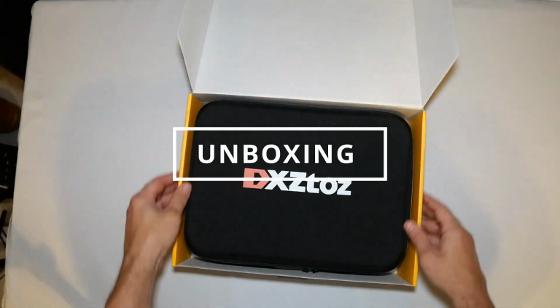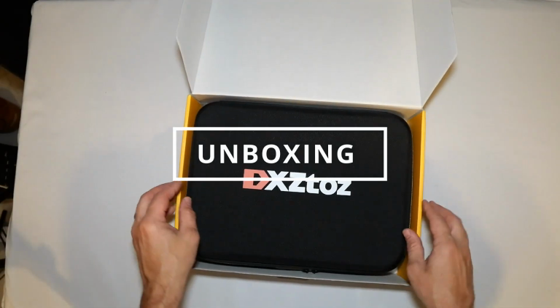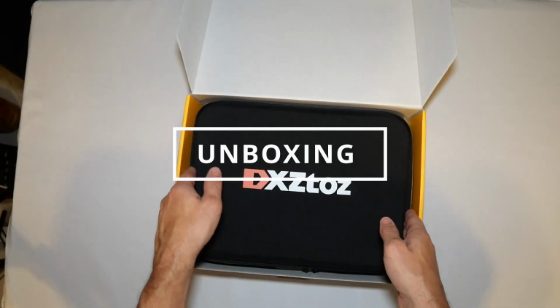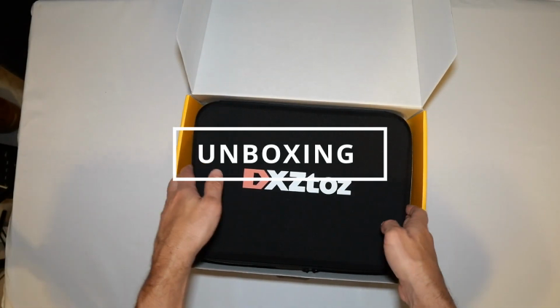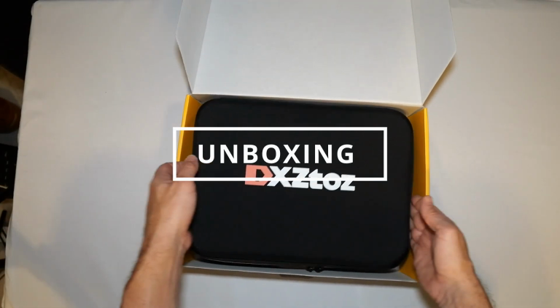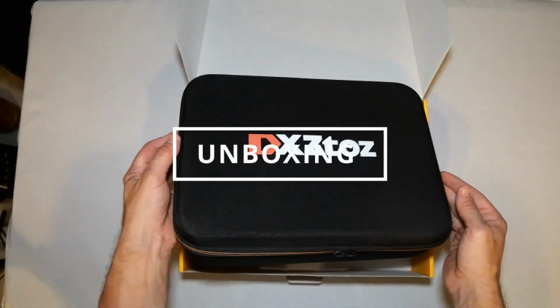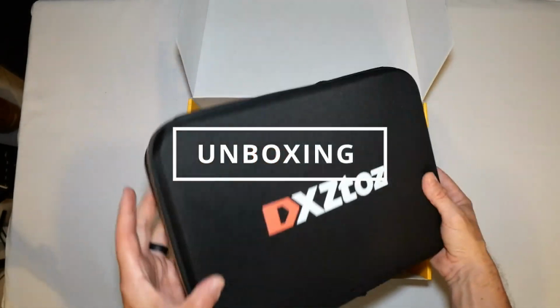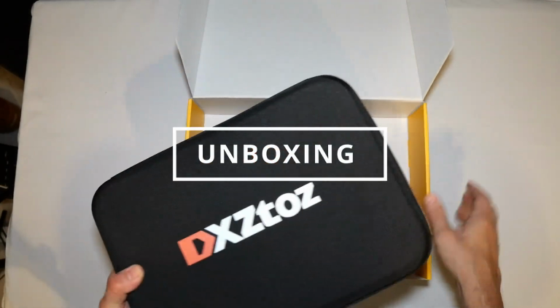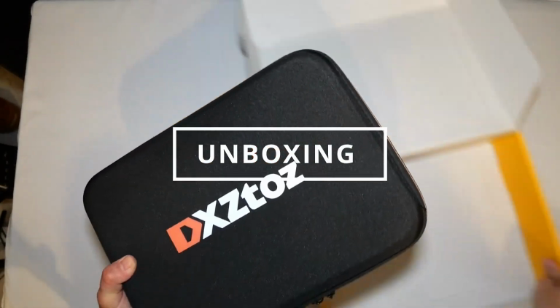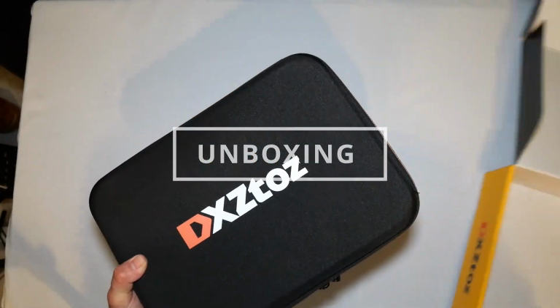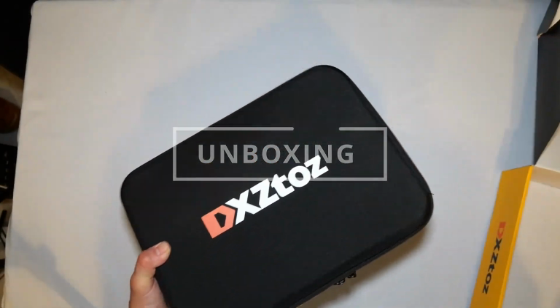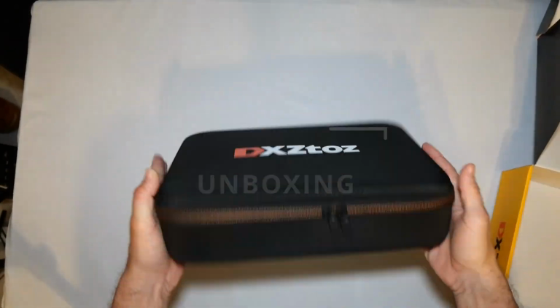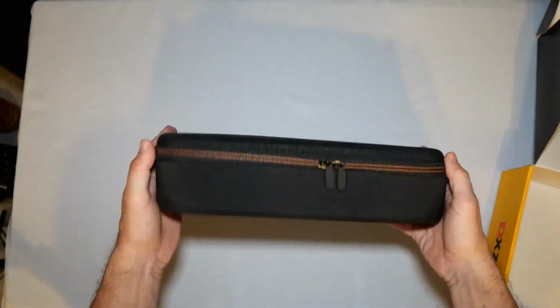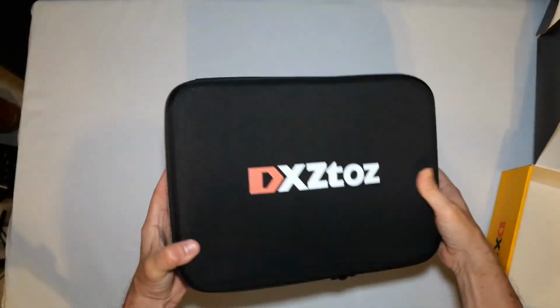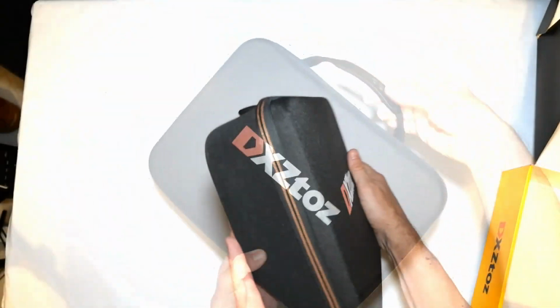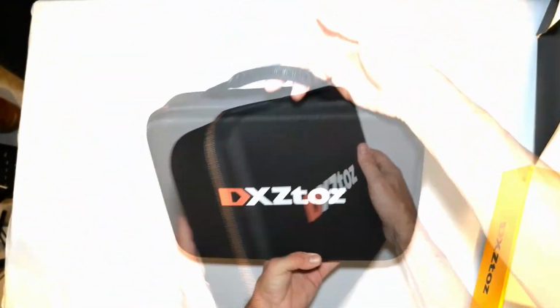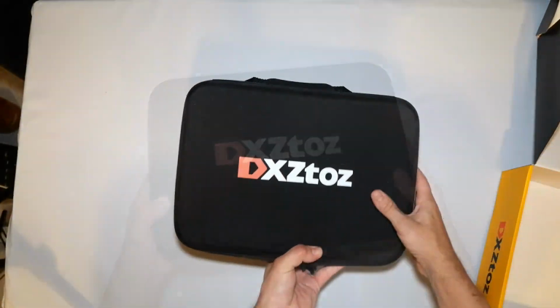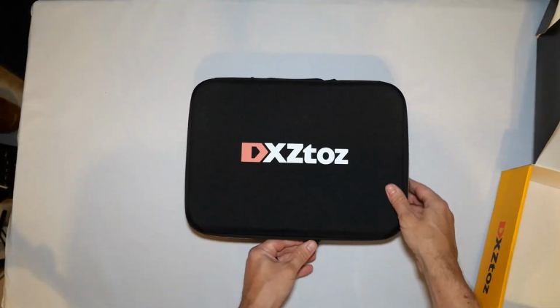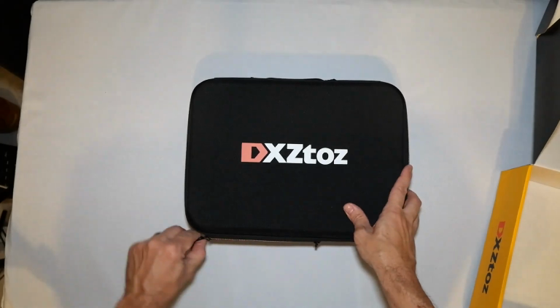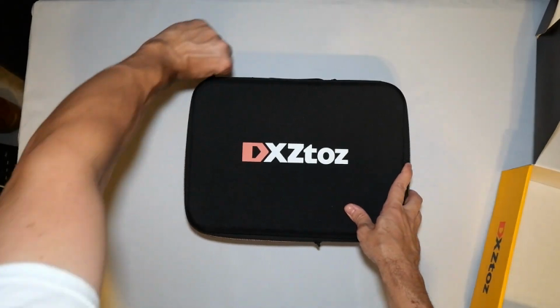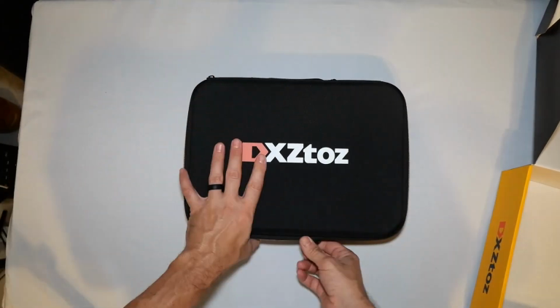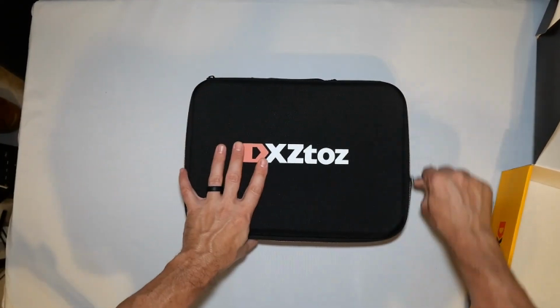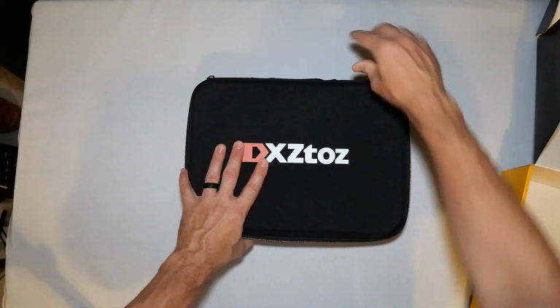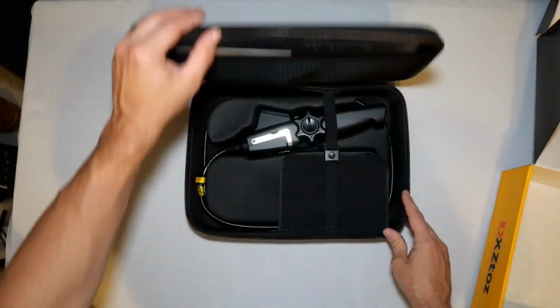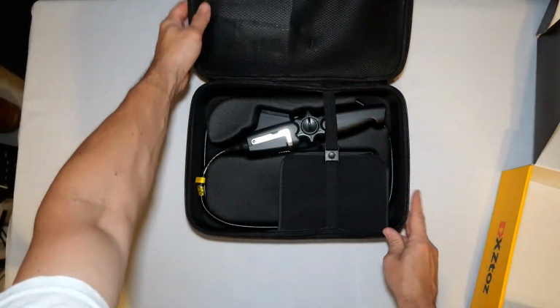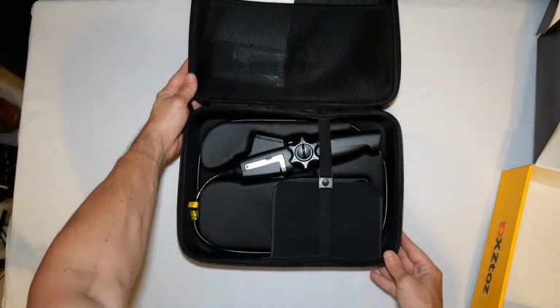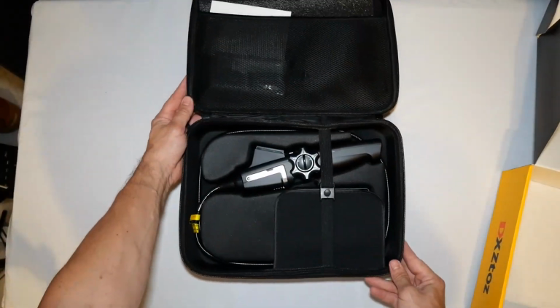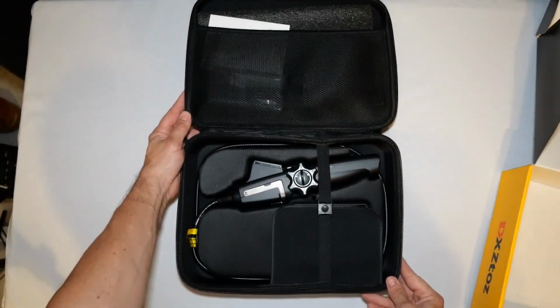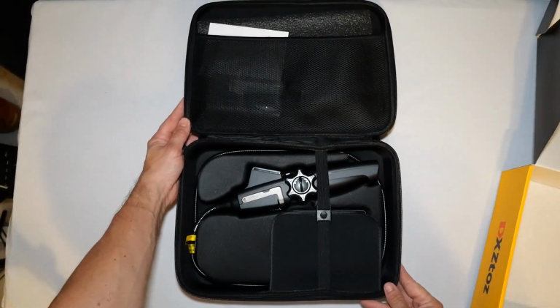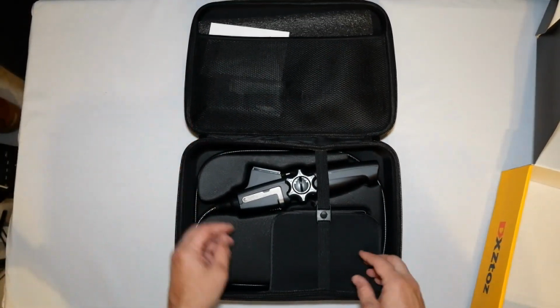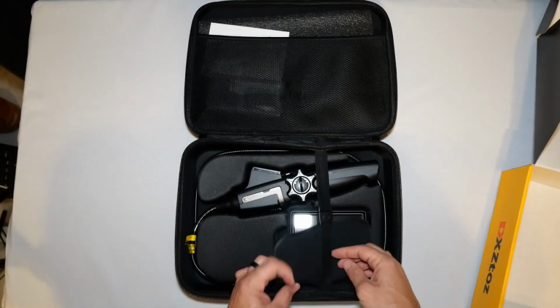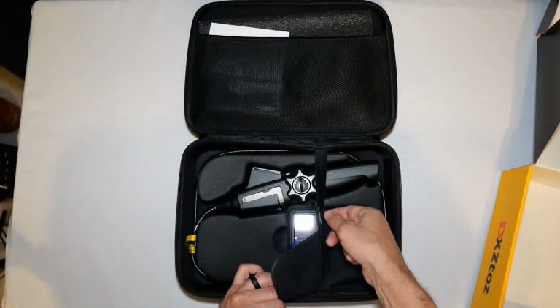Inside the box you get the borescope itself, a sturdy carrying case, and a few helpful attachments. It comes with a hook, a magnetic tip, and a side mirror.